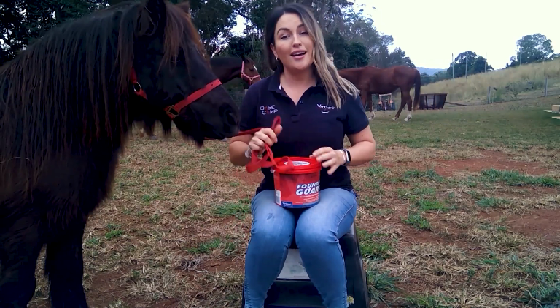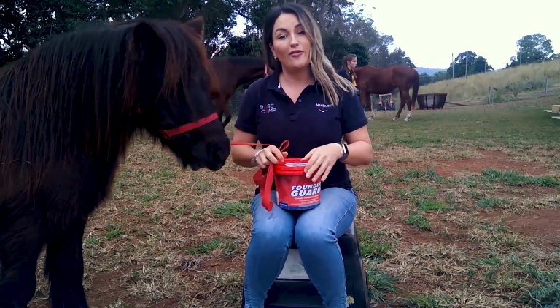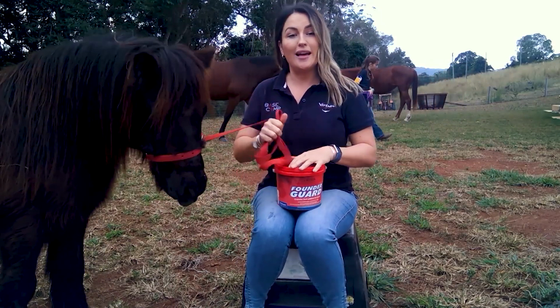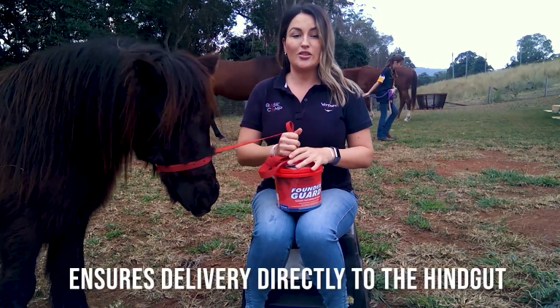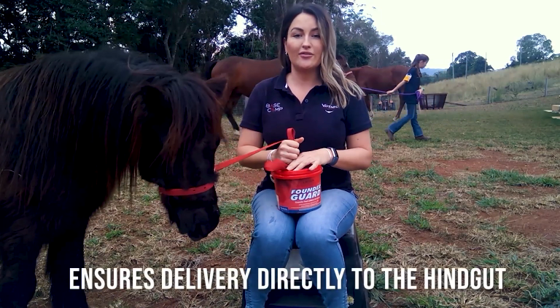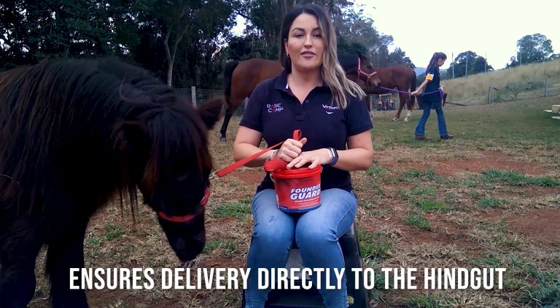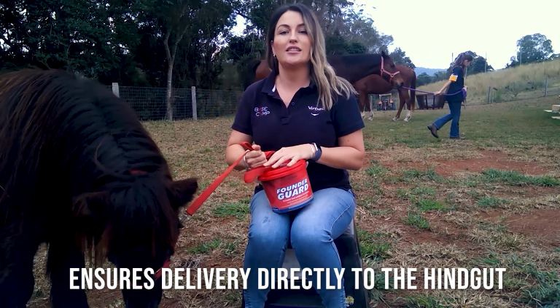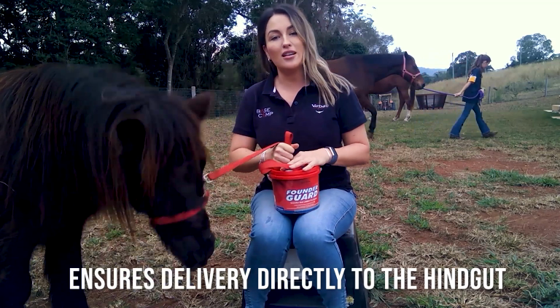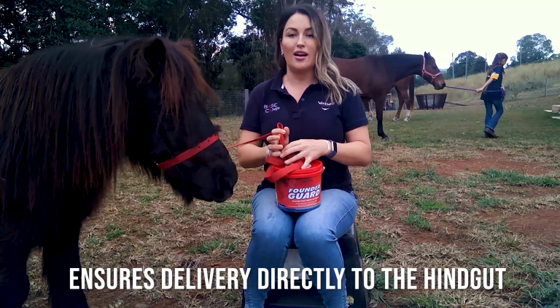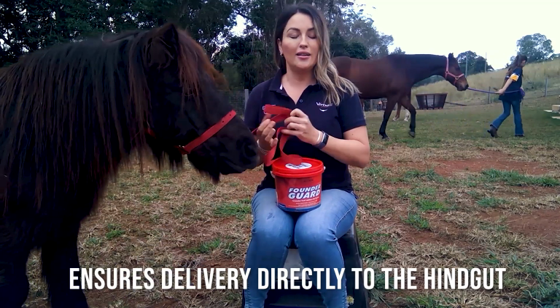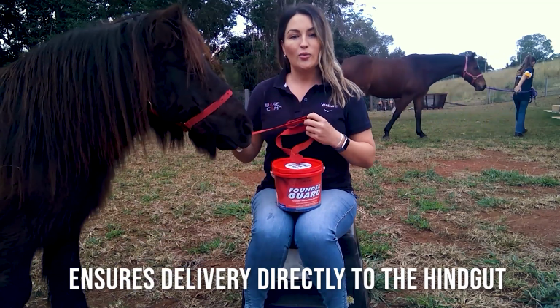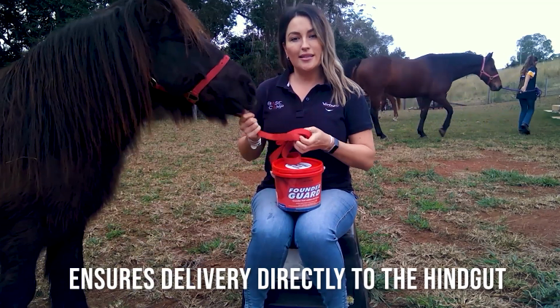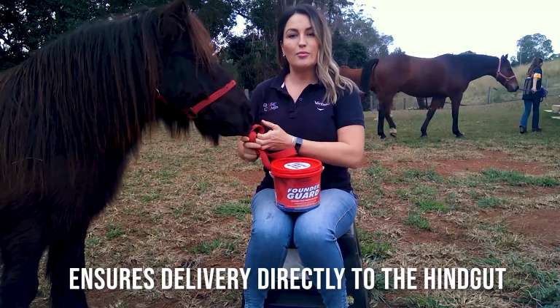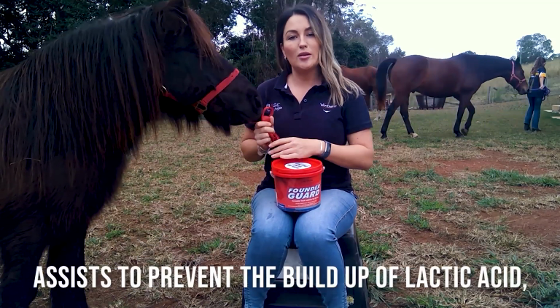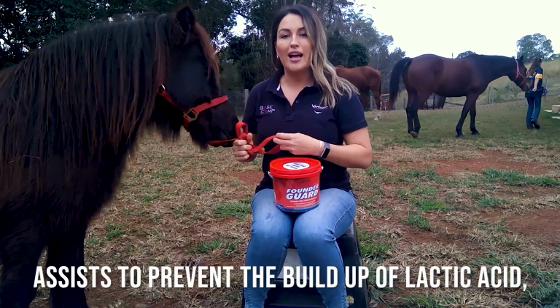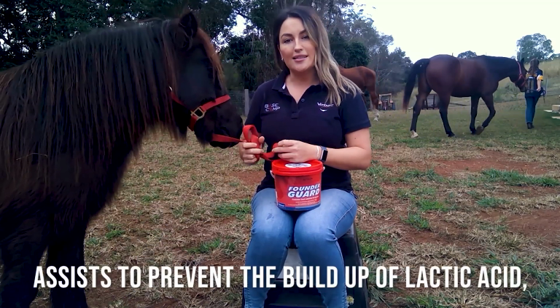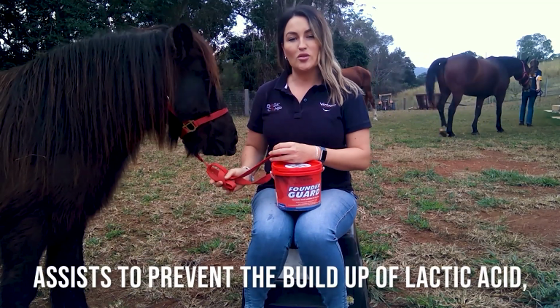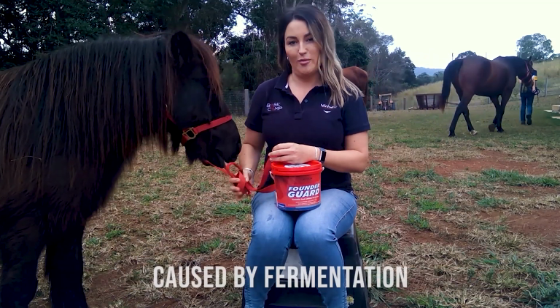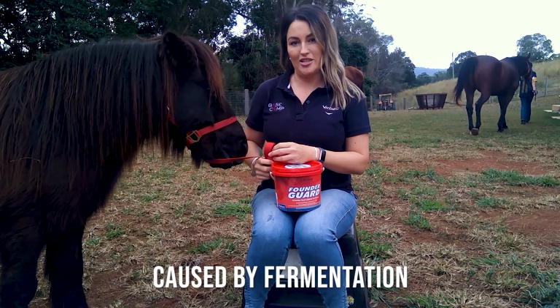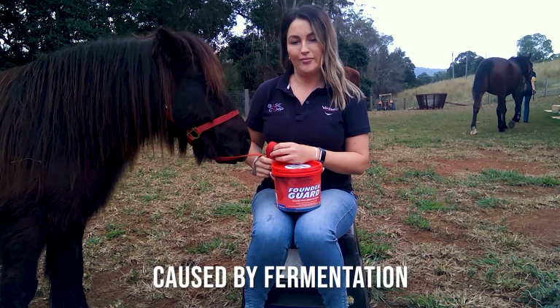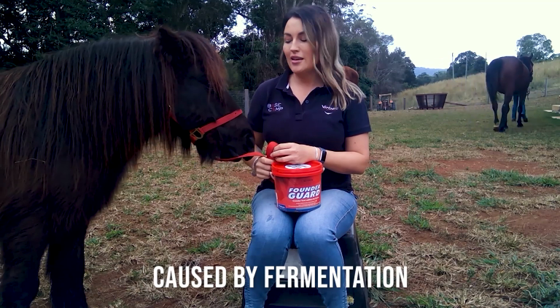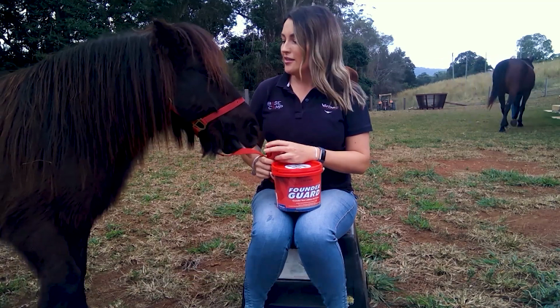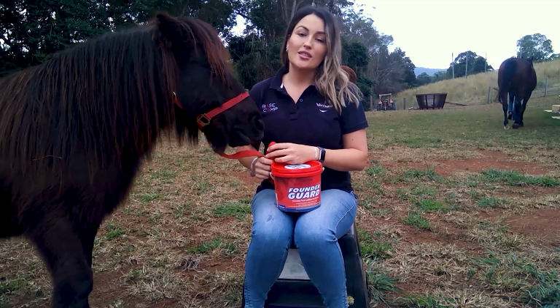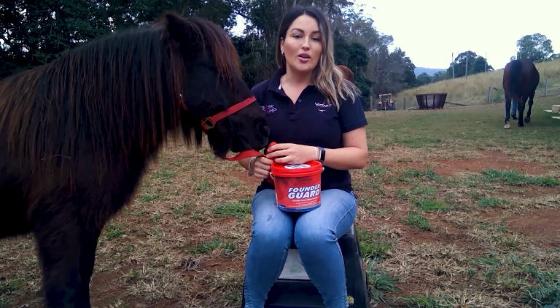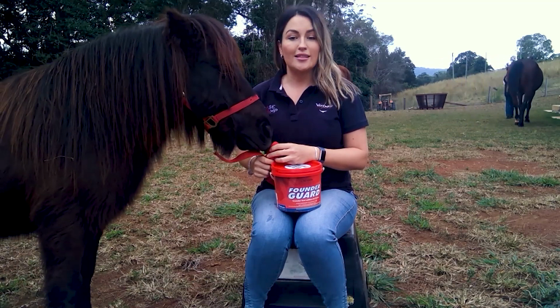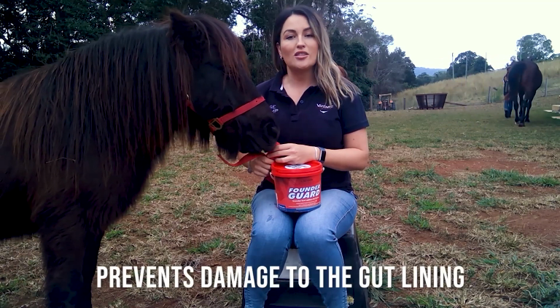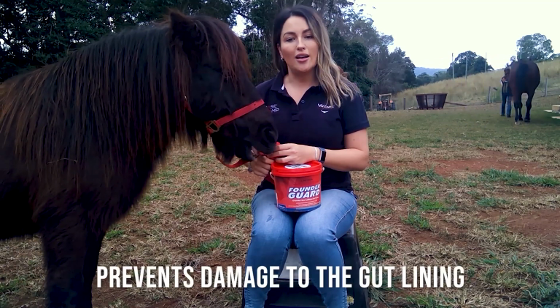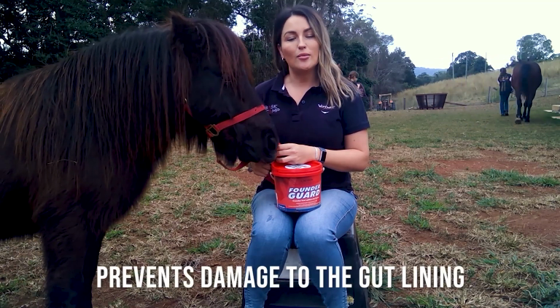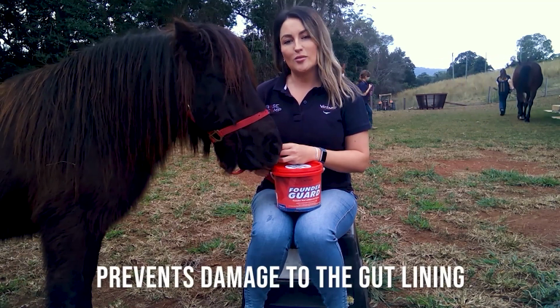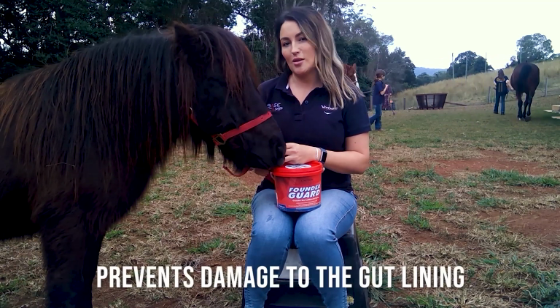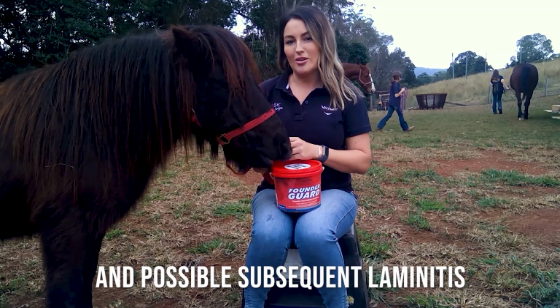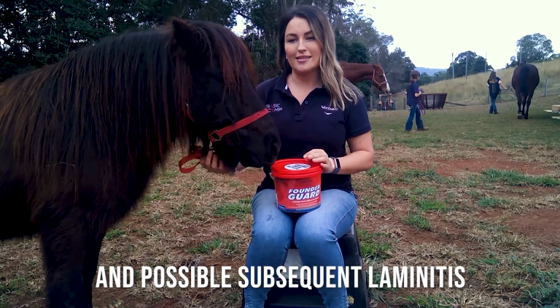FounderGuard has been formulated to ensure delivery of the active right to the hindgut, where it assists to prevent the buildup of lactic acid caused by fermentation. This in turn prevents damage to the gut lining and possible subsequent laminitis.